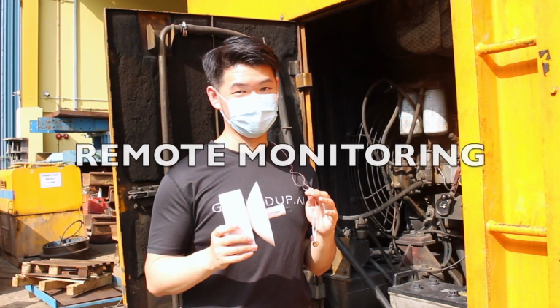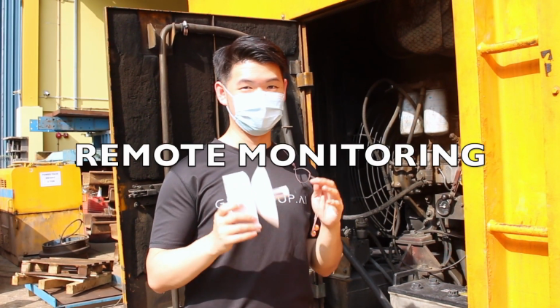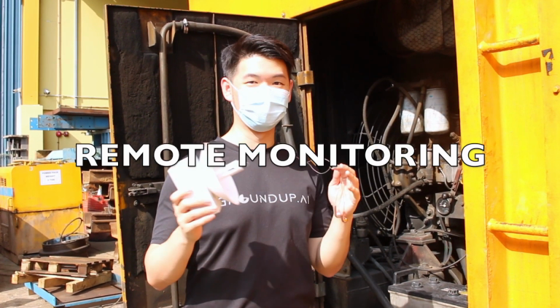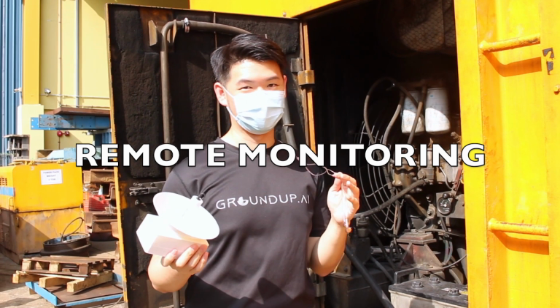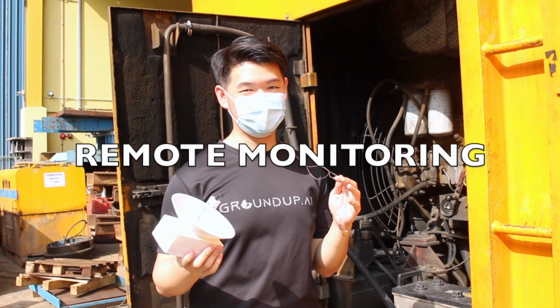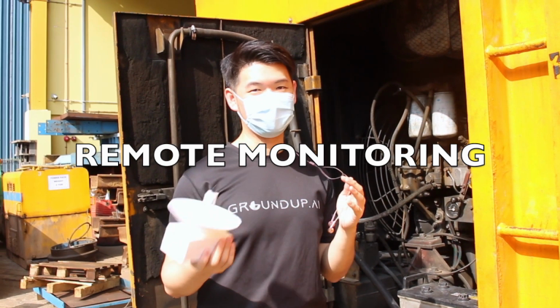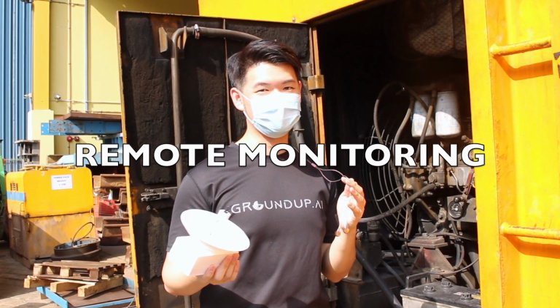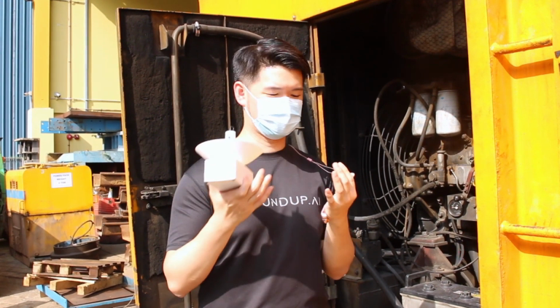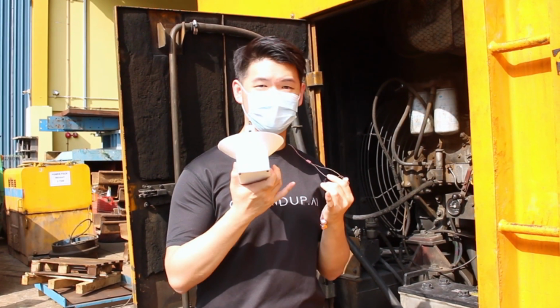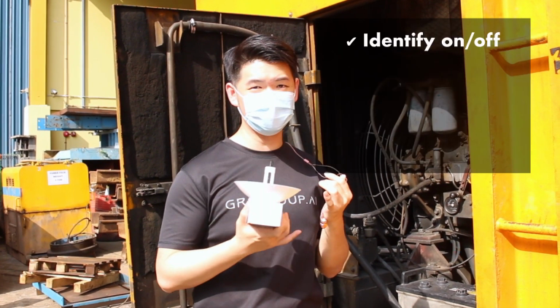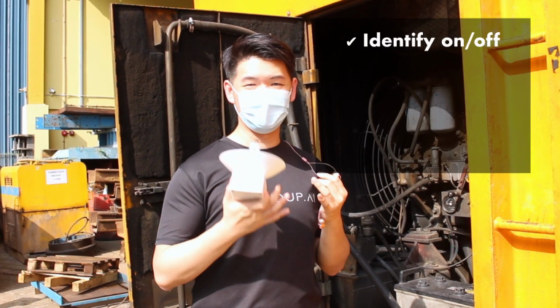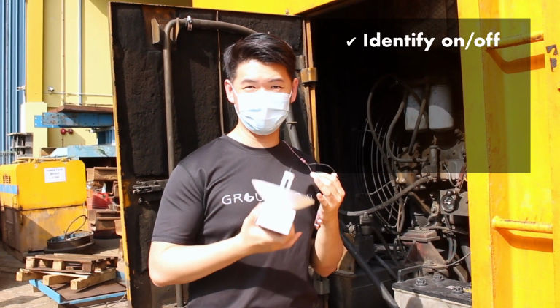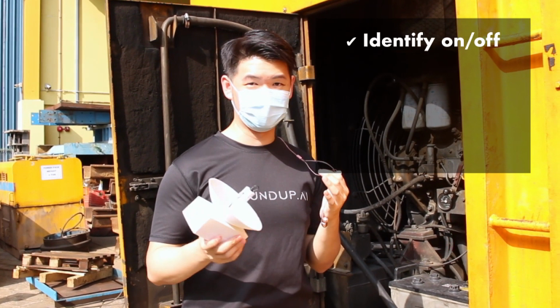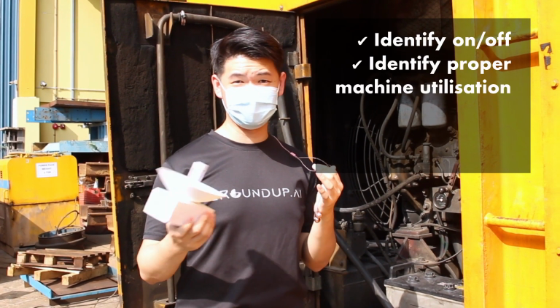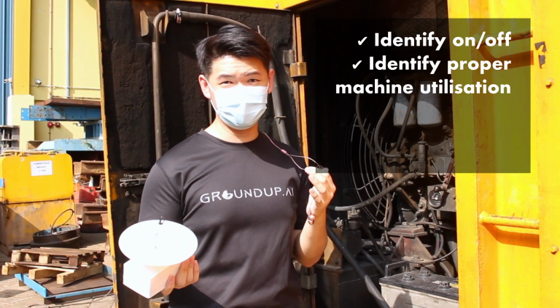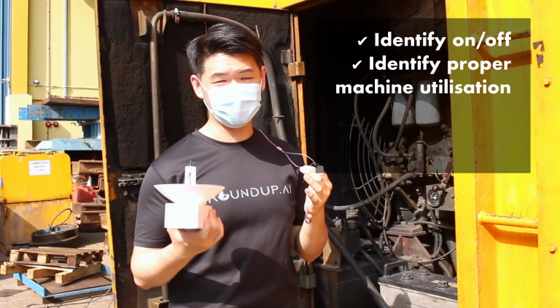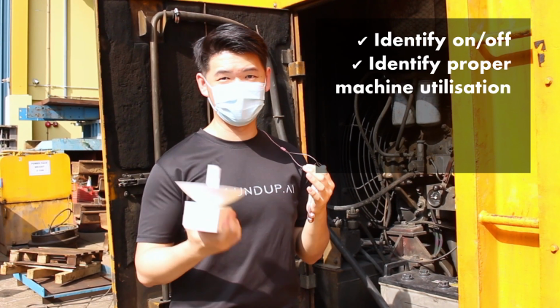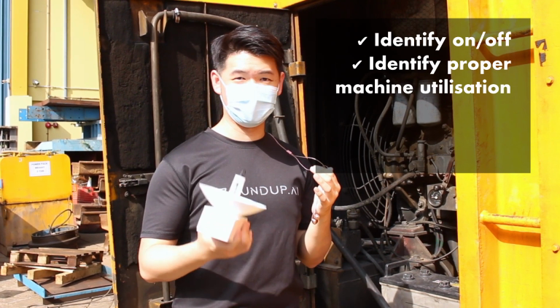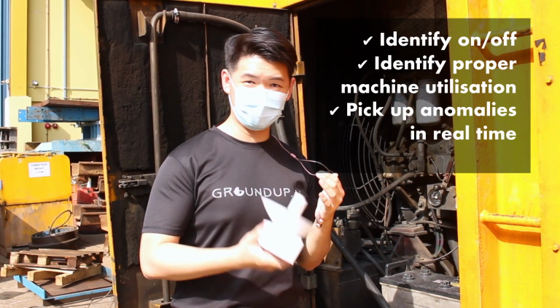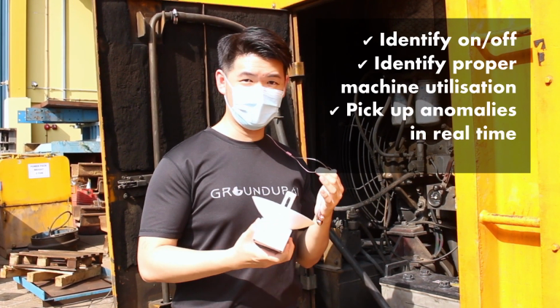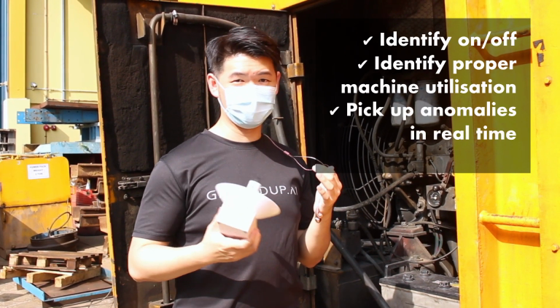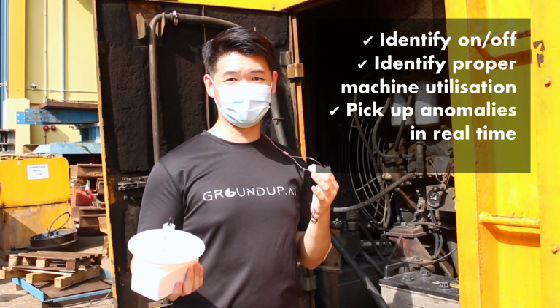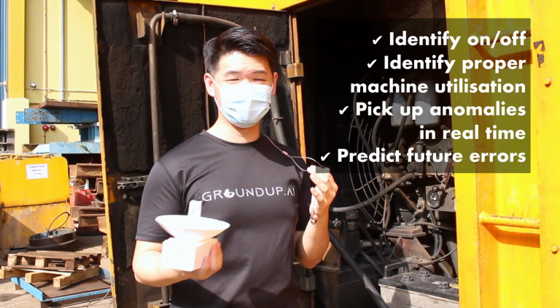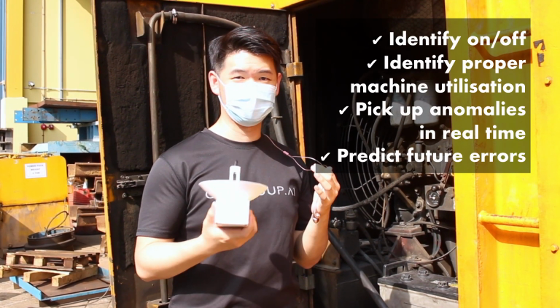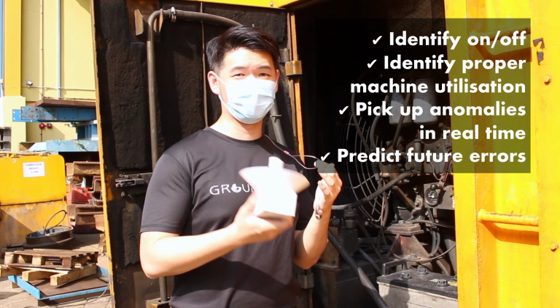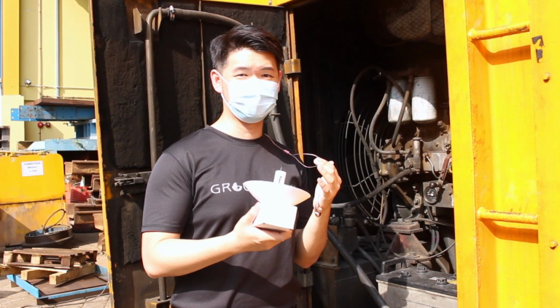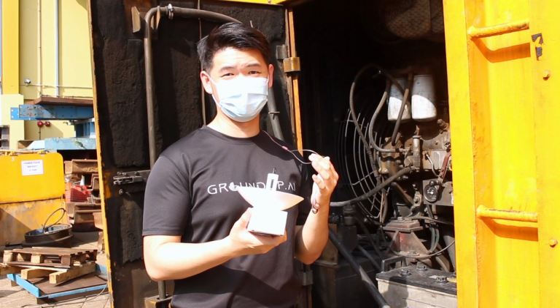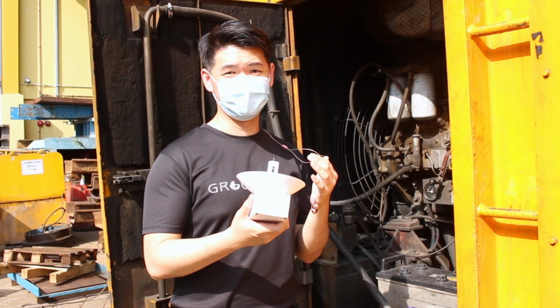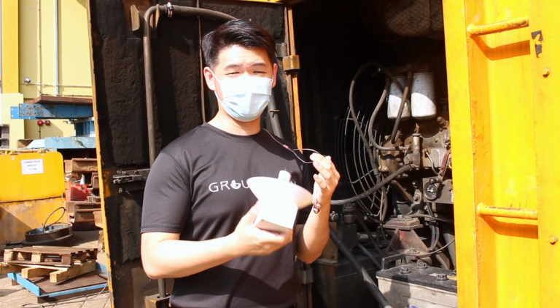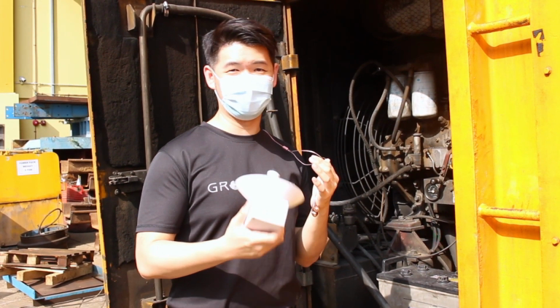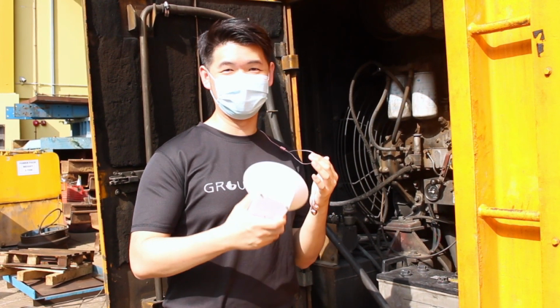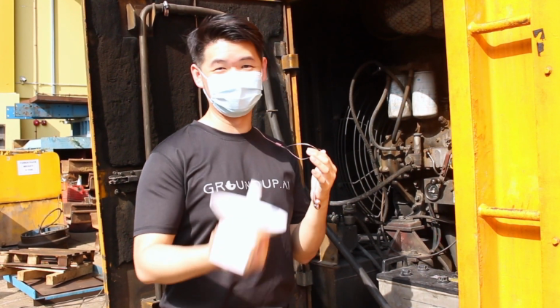We call this remote monitoring. You can pick up signs such as whether your machine is on, whether it's off, whether it's being utilised properly. You can pick up anomalies that are happening now, and we can even do predictive maintenance — prediction of the errors happening in the future.